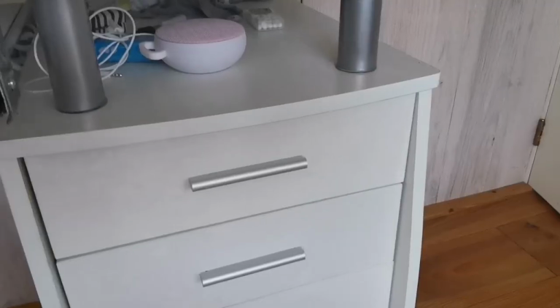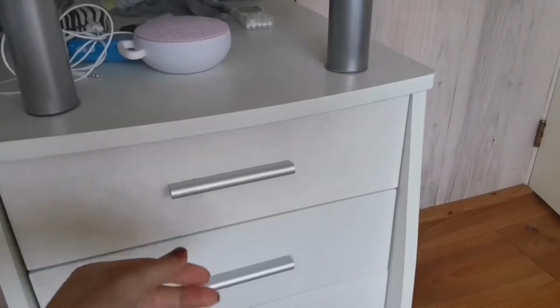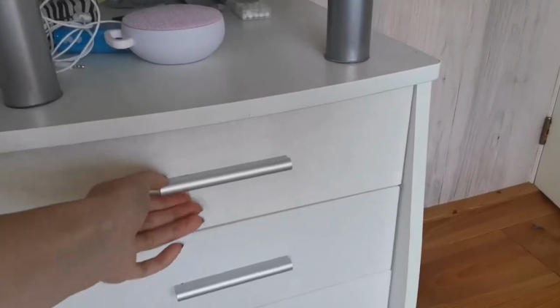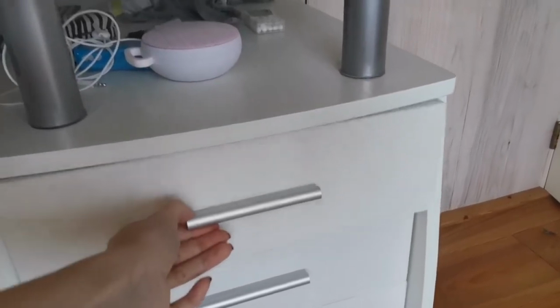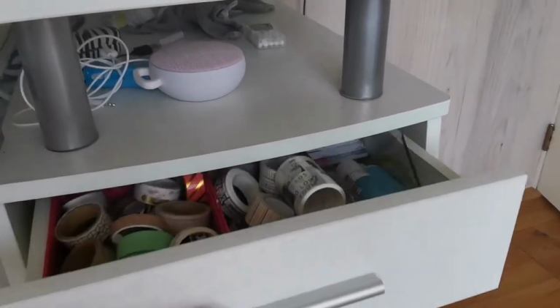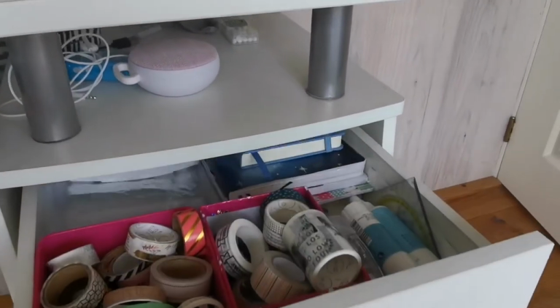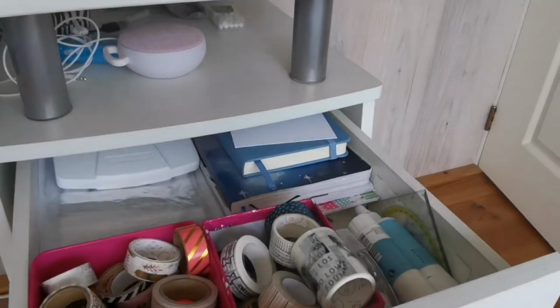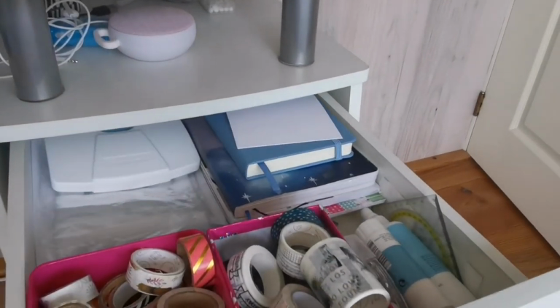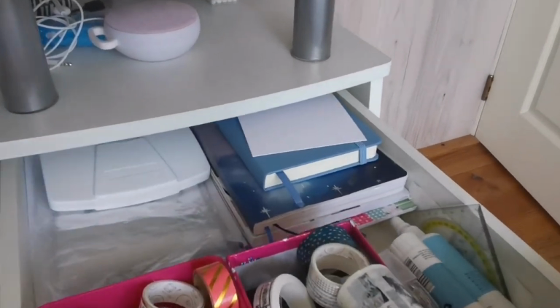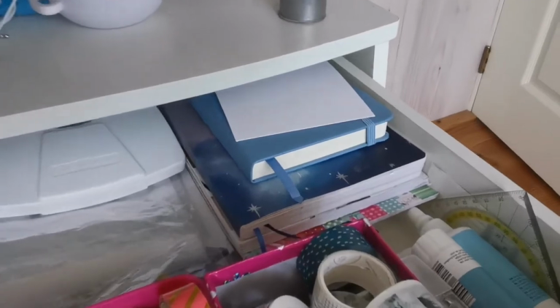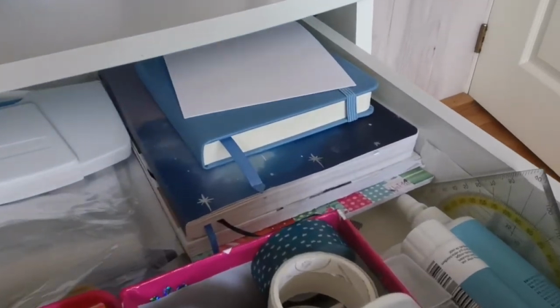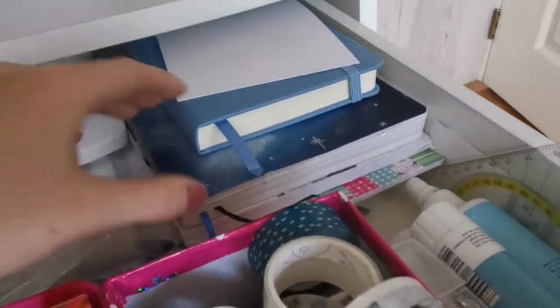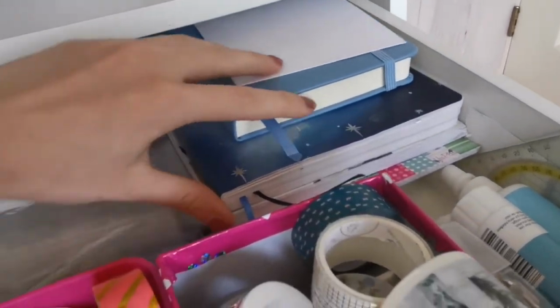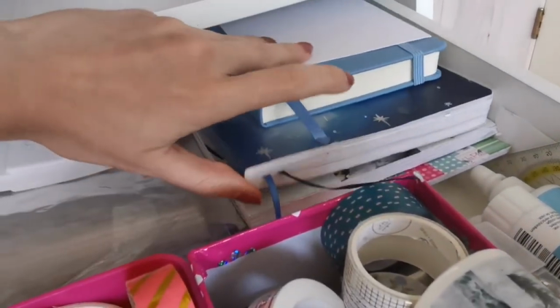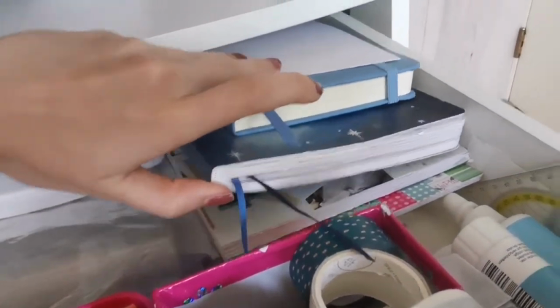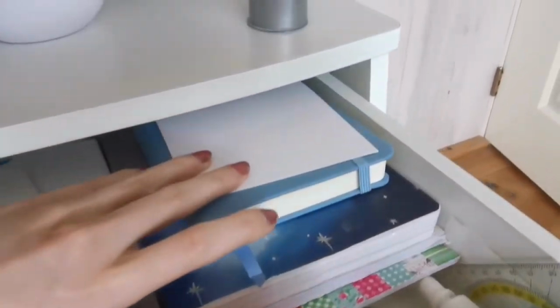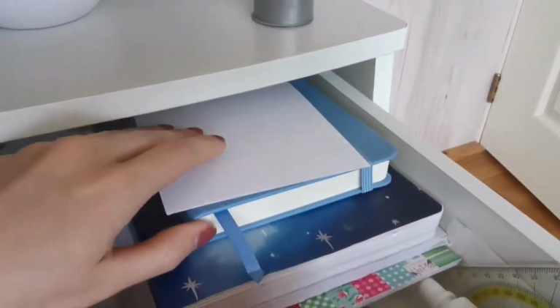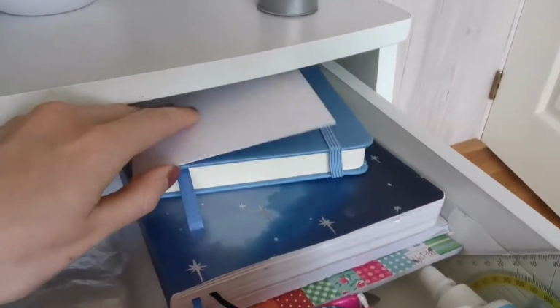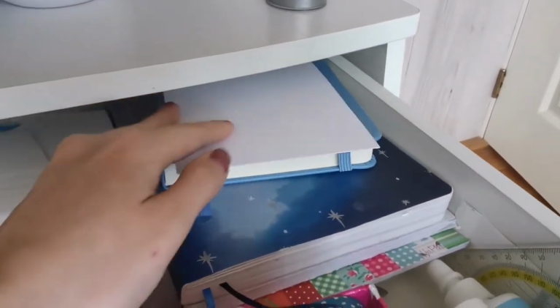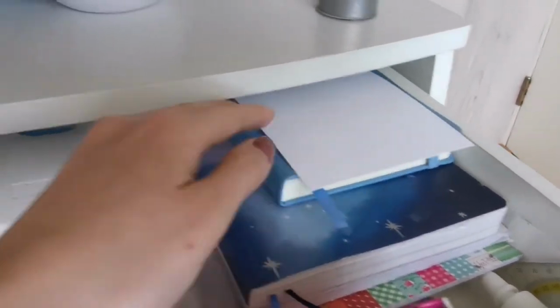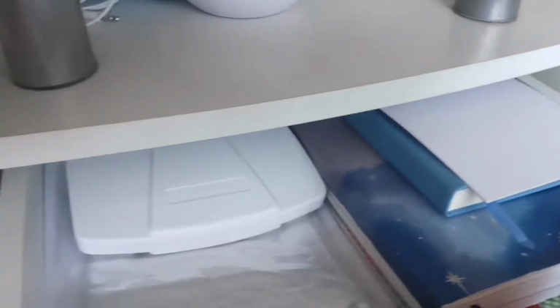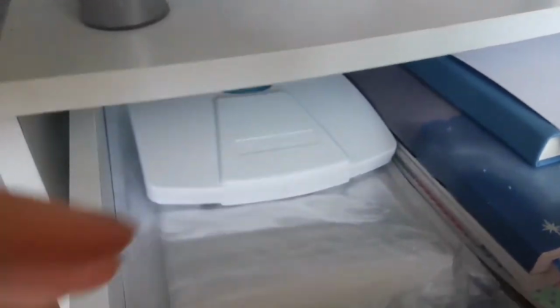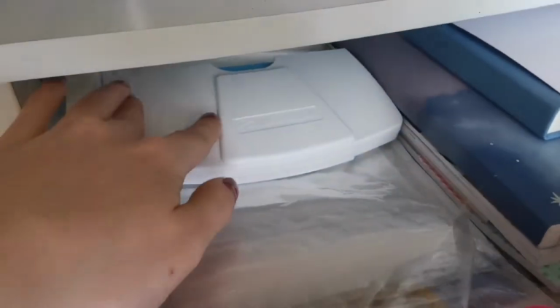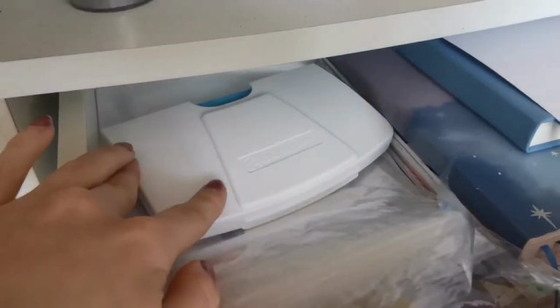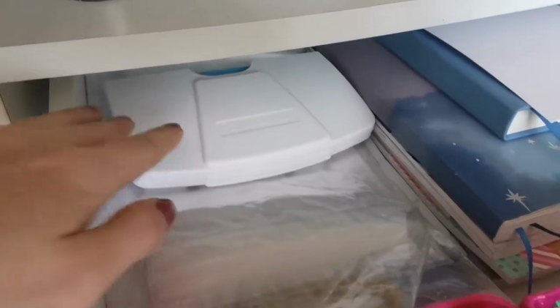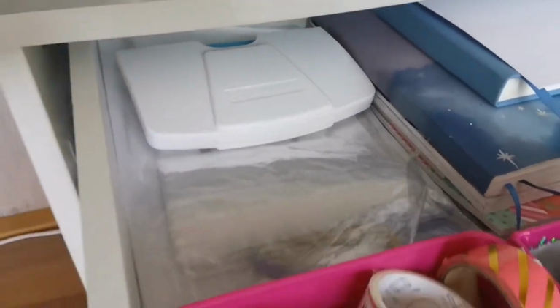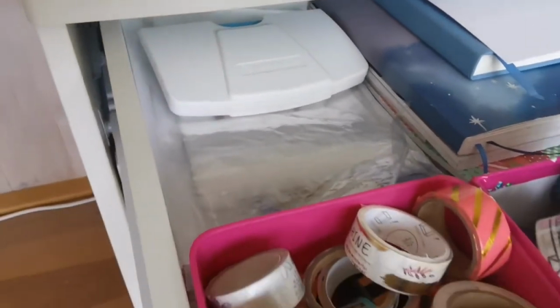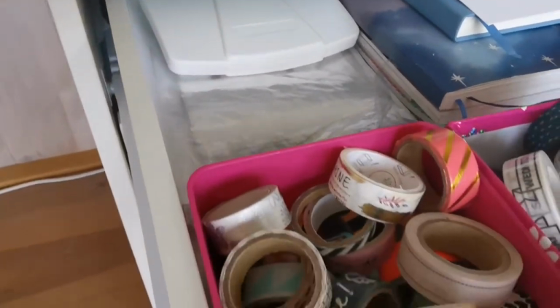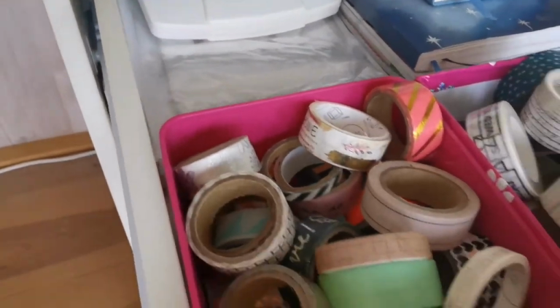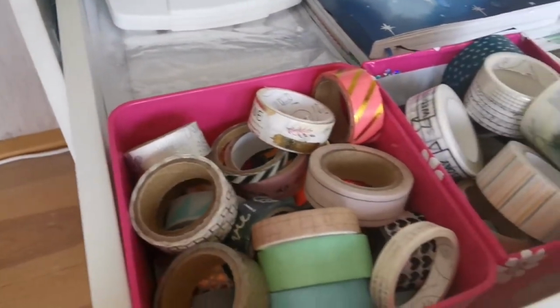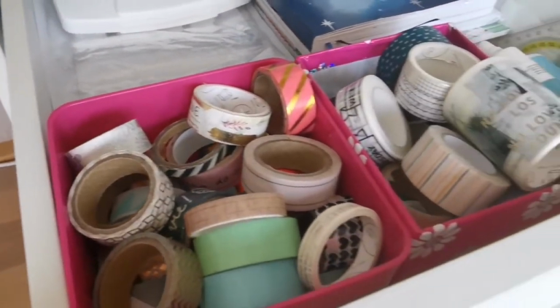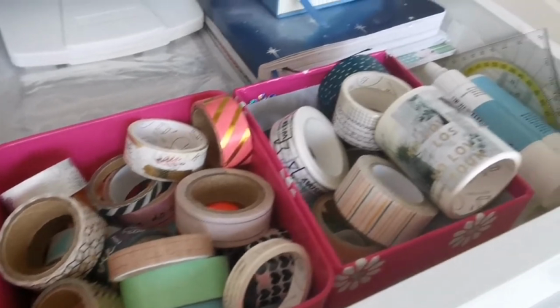I also wanted to include in this video how I organize my stationery. This is the first drawer — it is full with washi tape and my bullet journal, sketchbook, my watercolors, and just some blank cards.